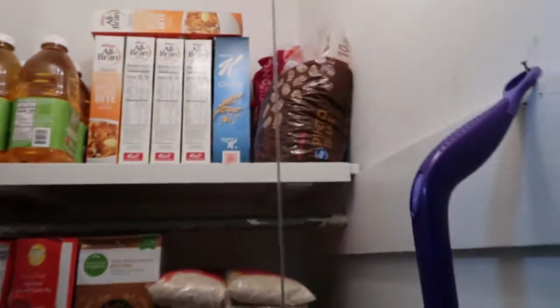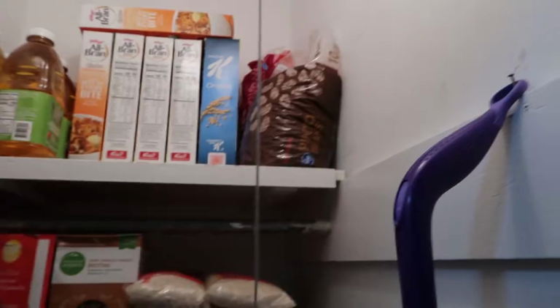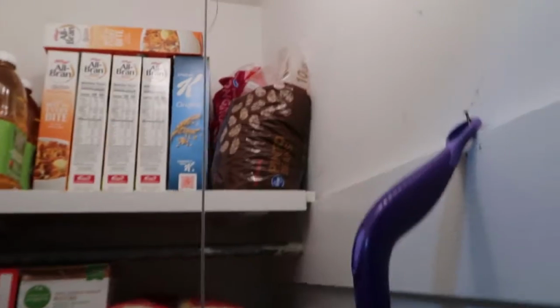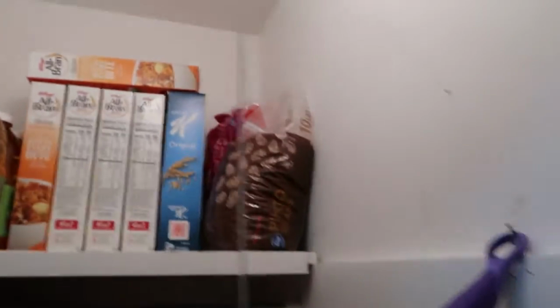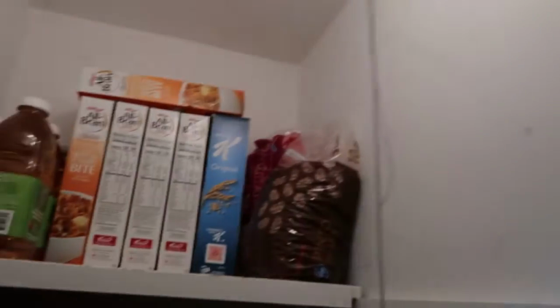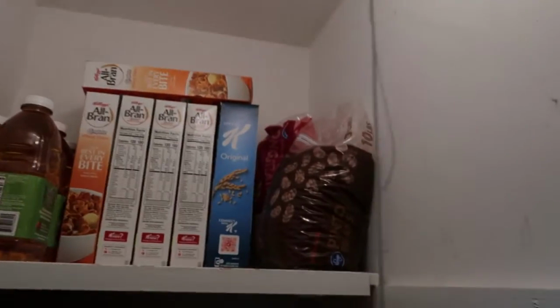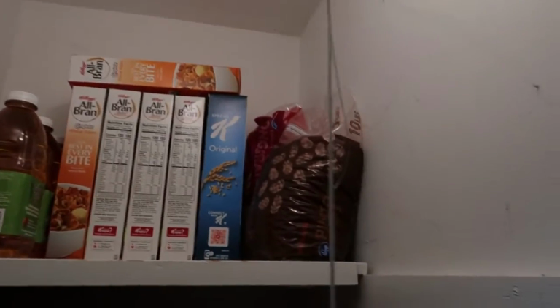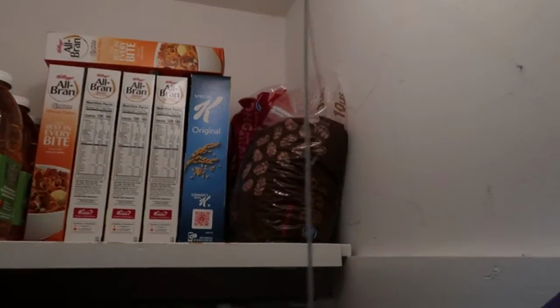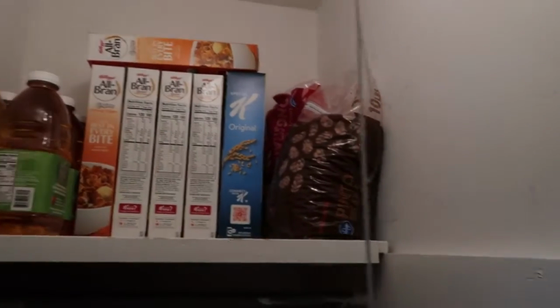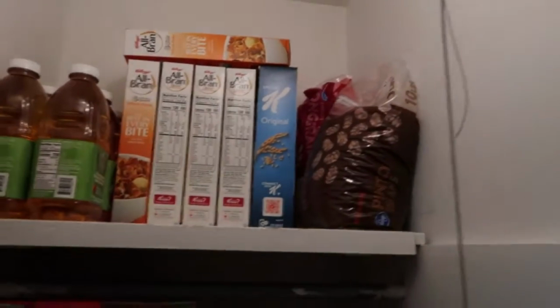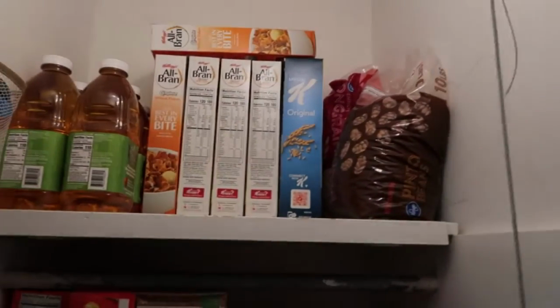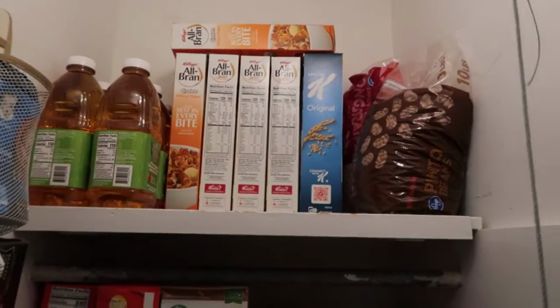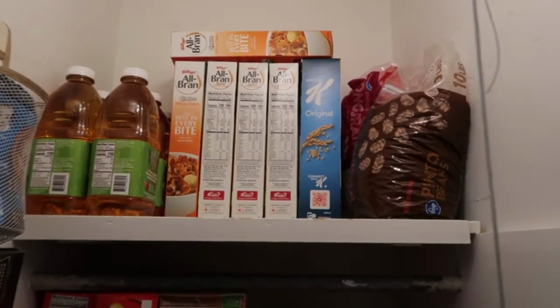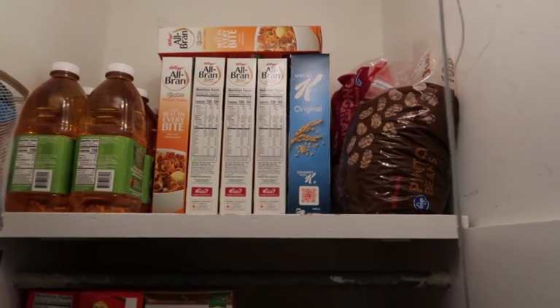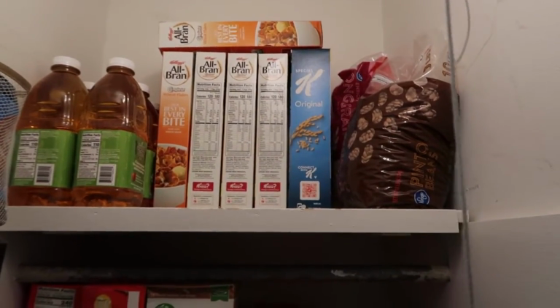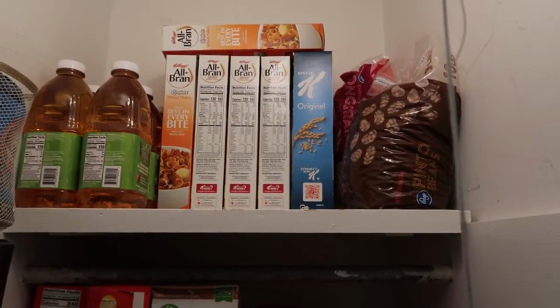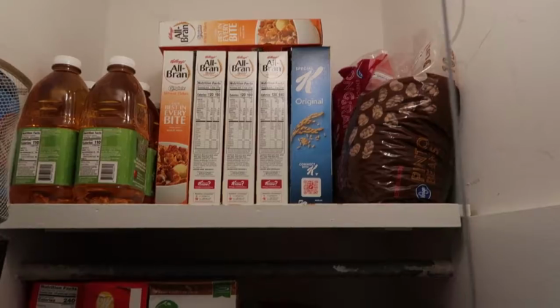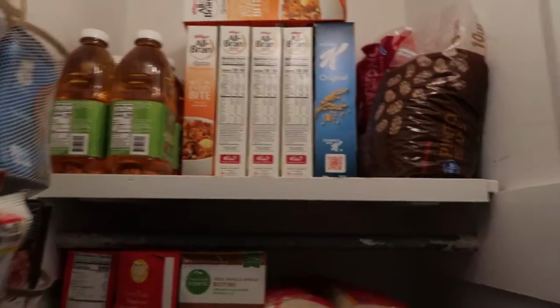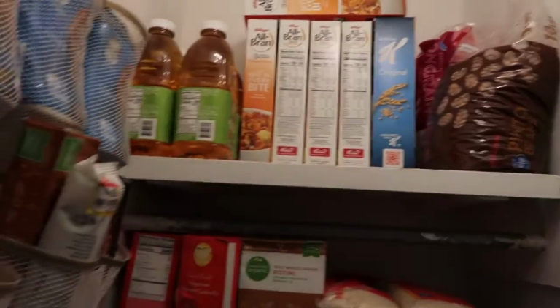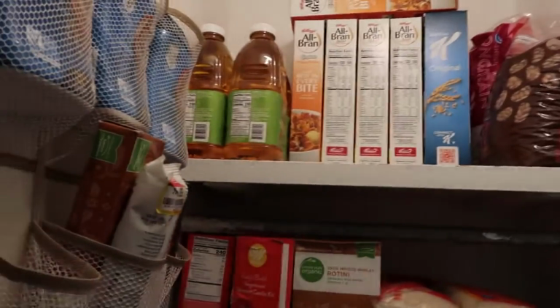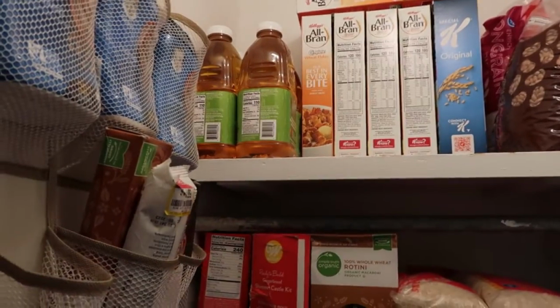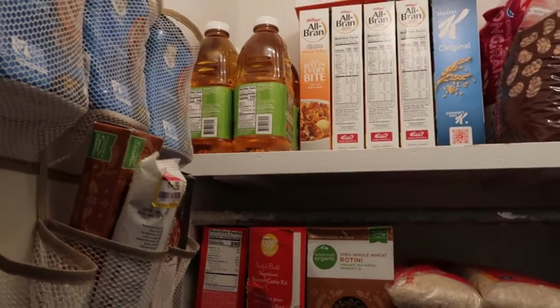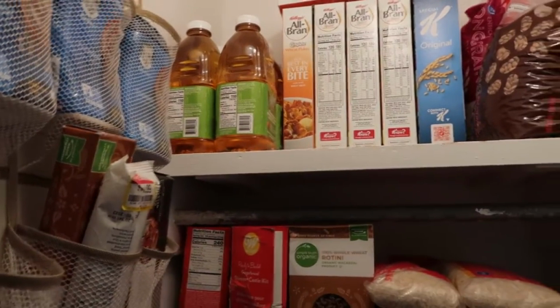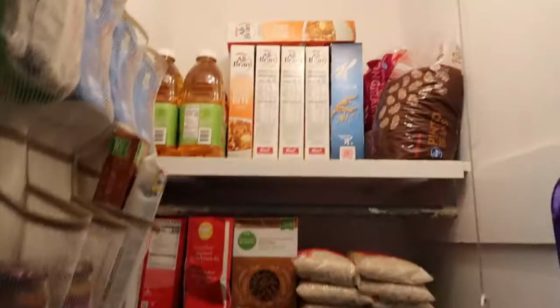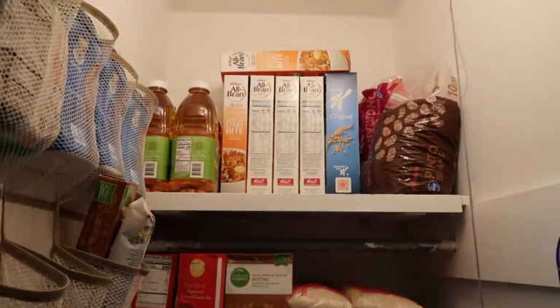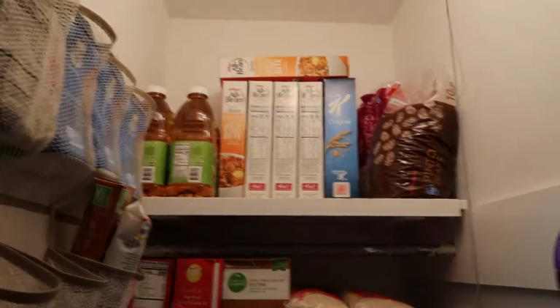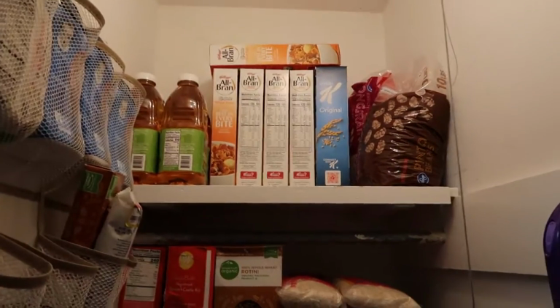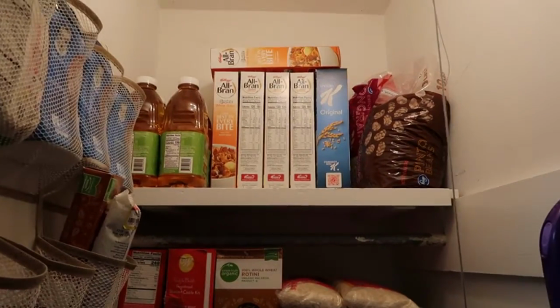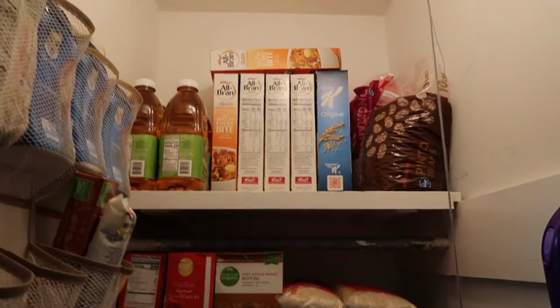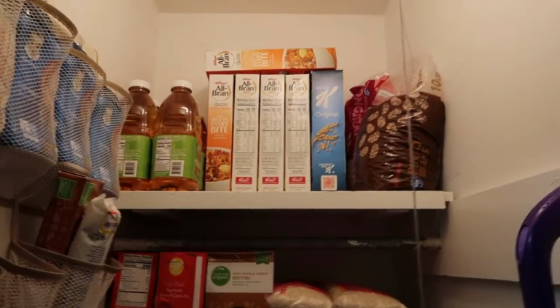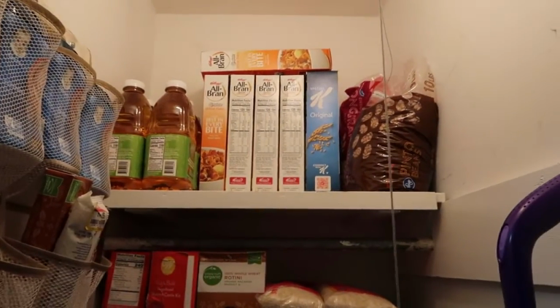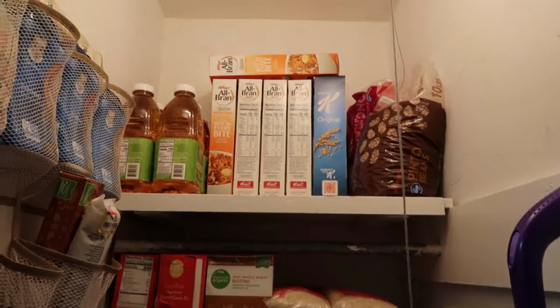A ton of beans, a ton of more rice, a ton of cereal, and a ton of apple juice. So we should be good on a lot of things until April.